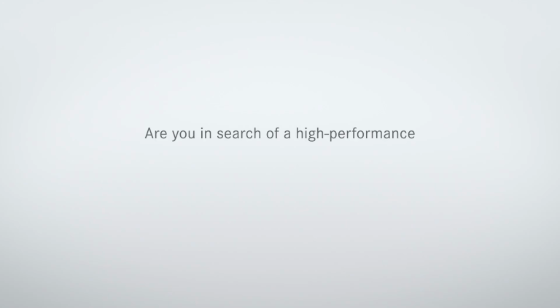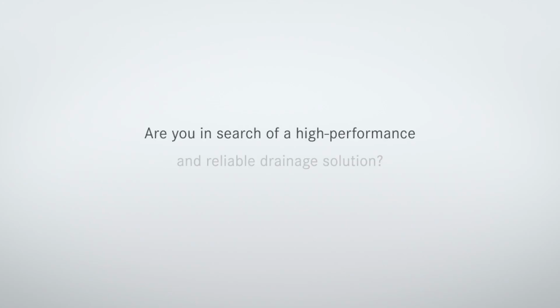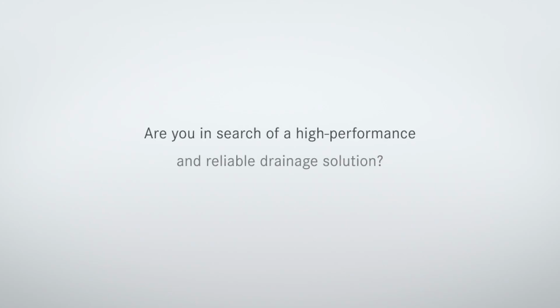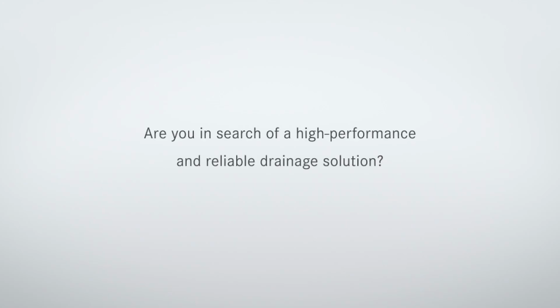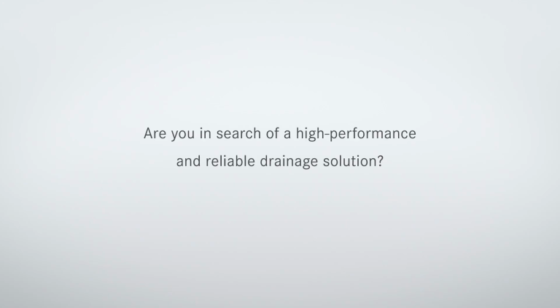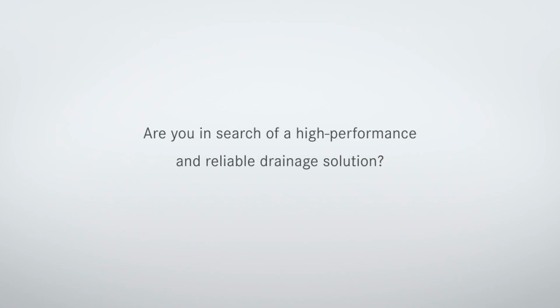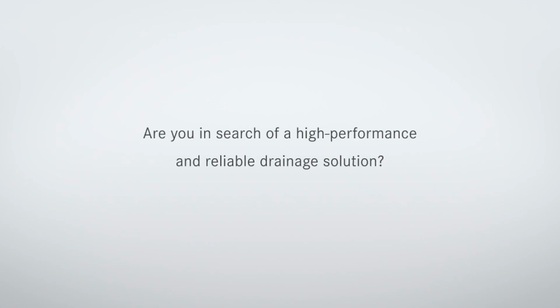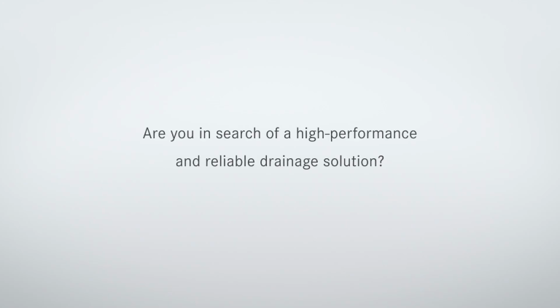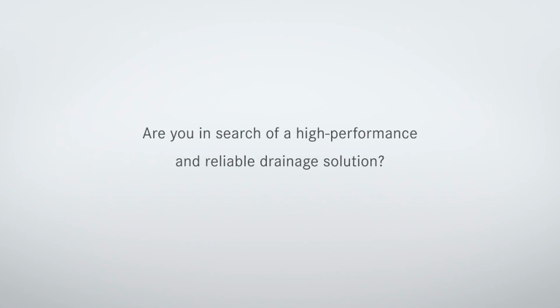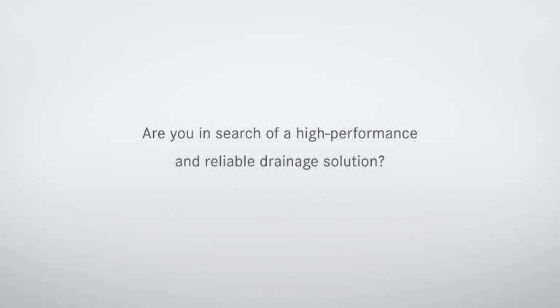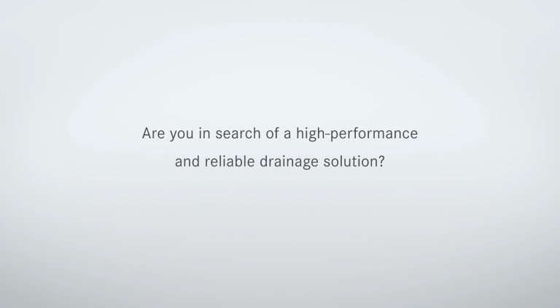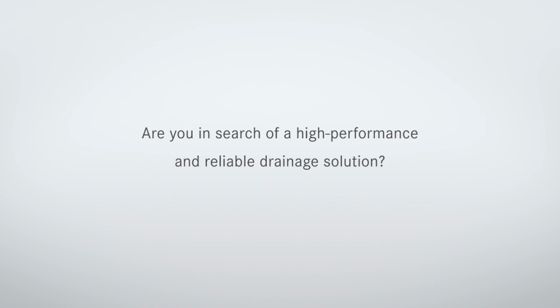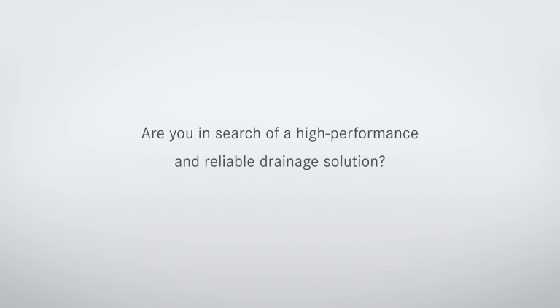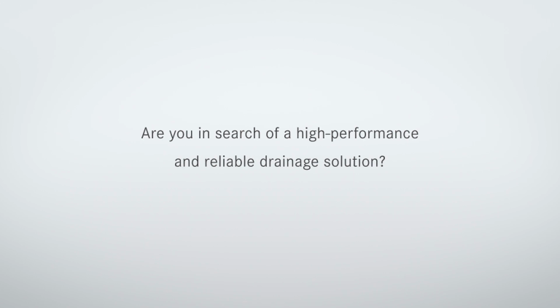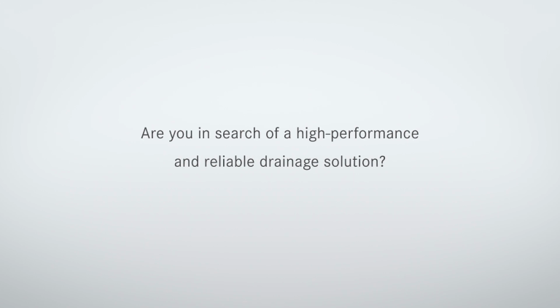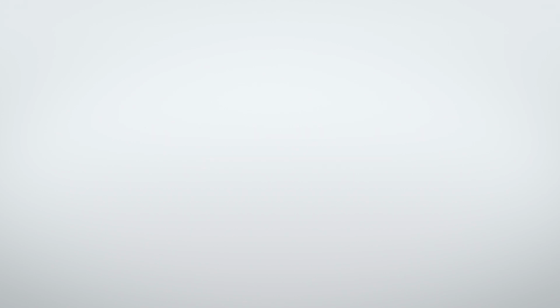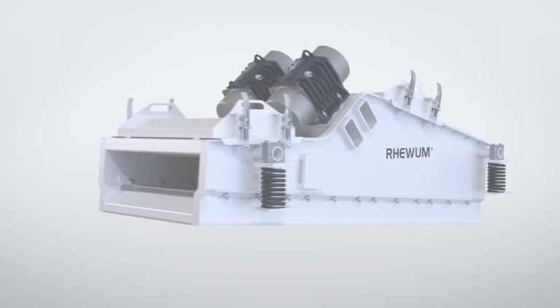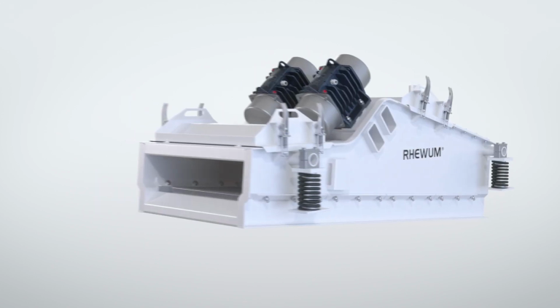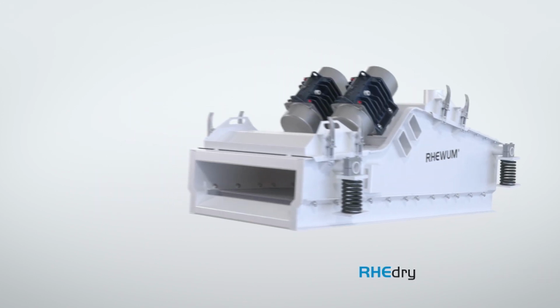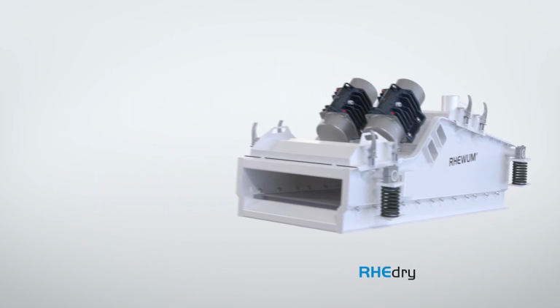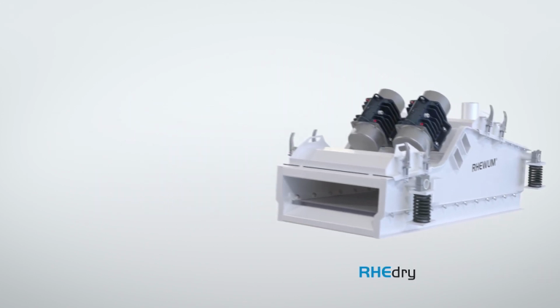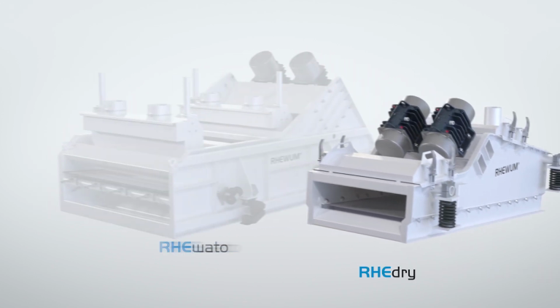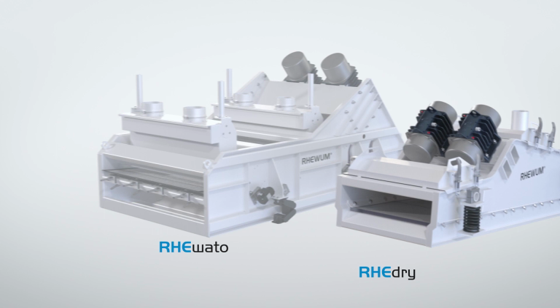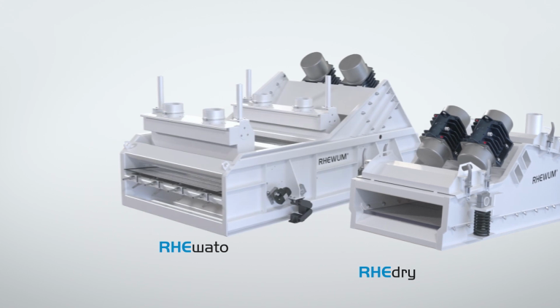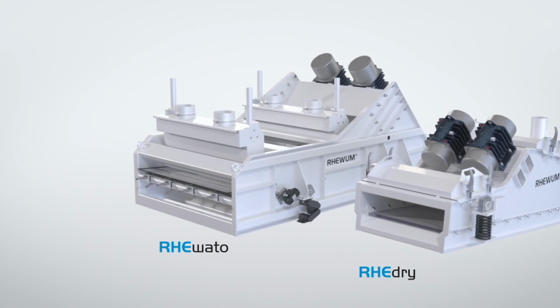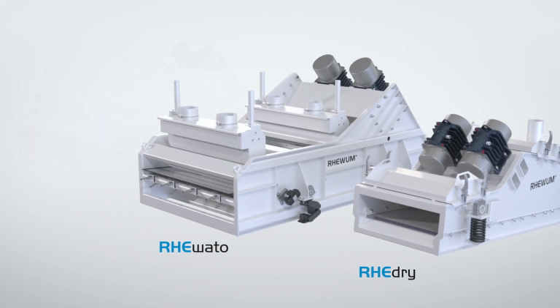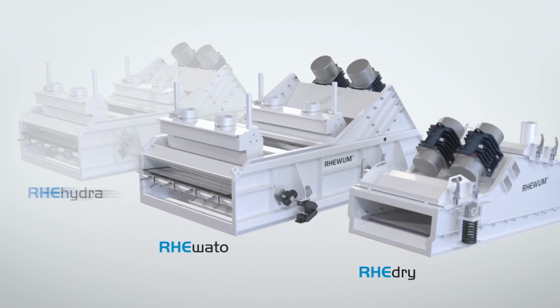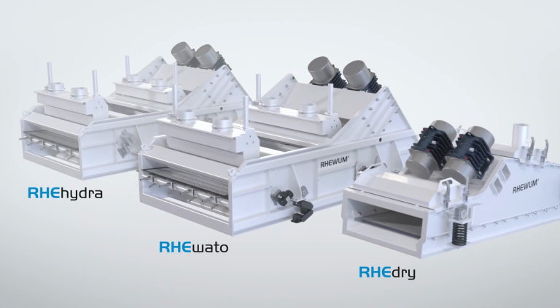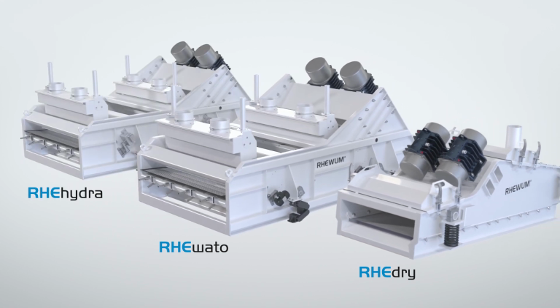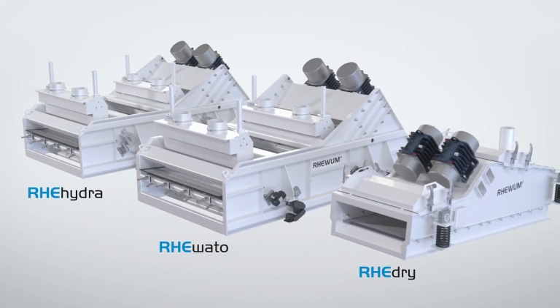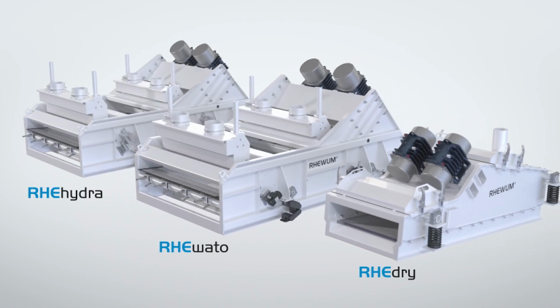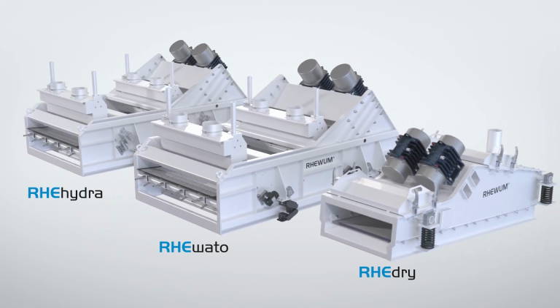Are you in search of a high performance and reliable drainage solution? We offer the perfect solution for every drainage task with our RE-DRI, RE-VATO or RE-HYDRA.